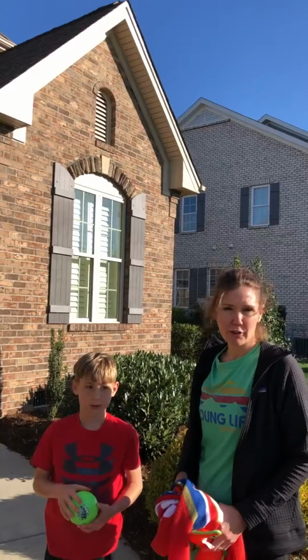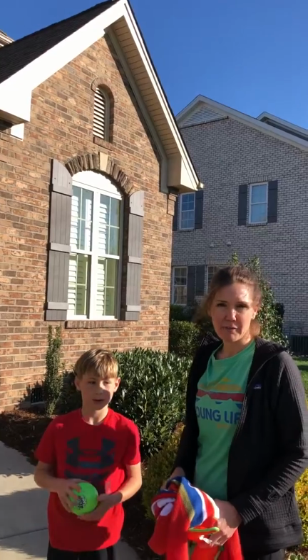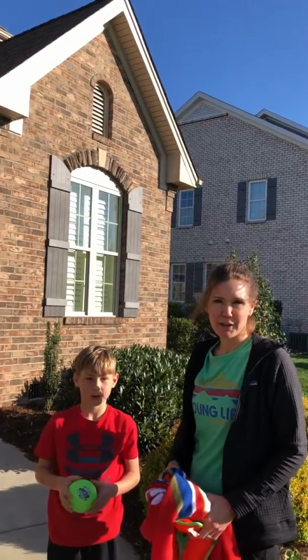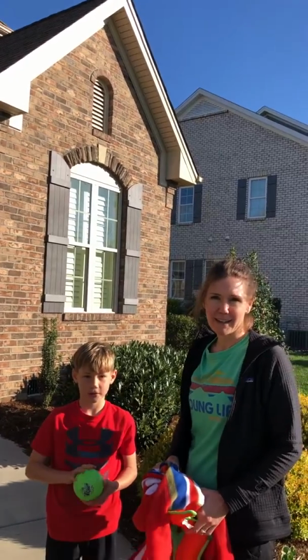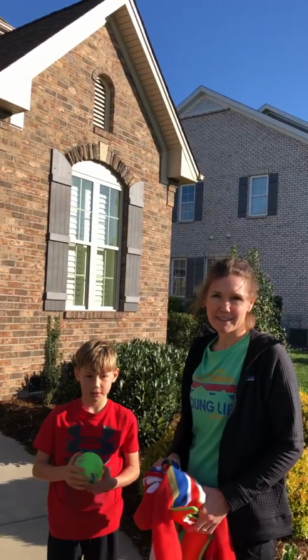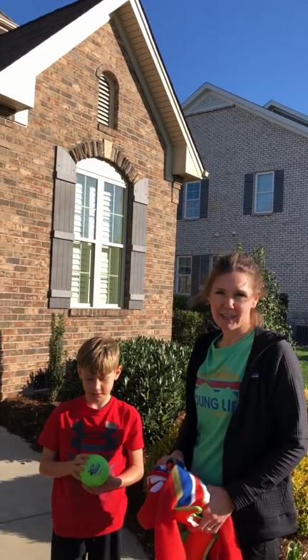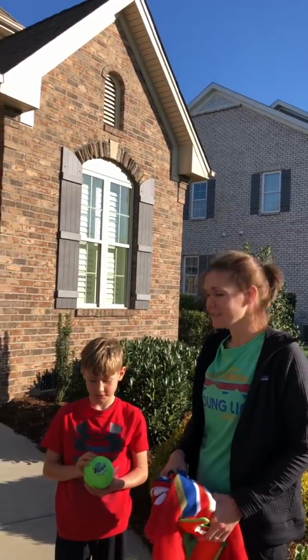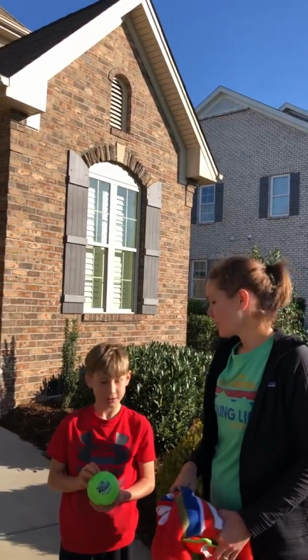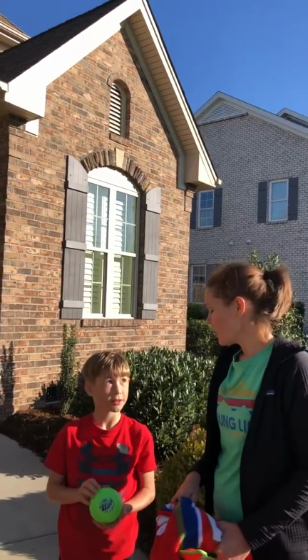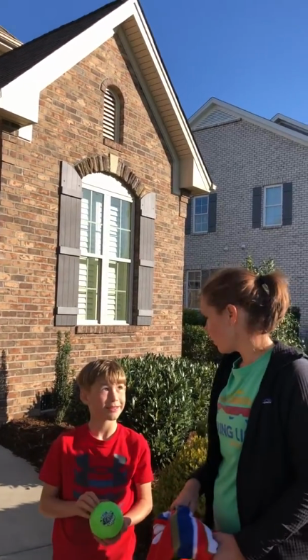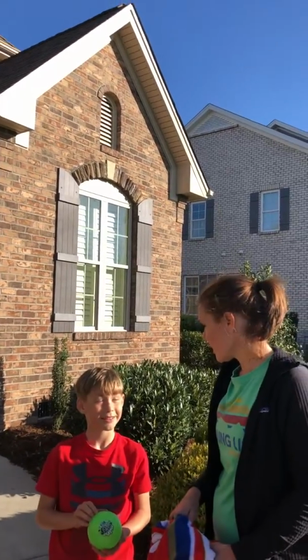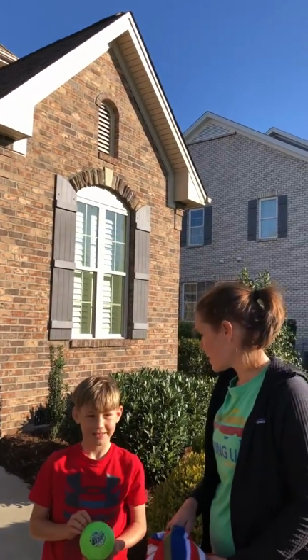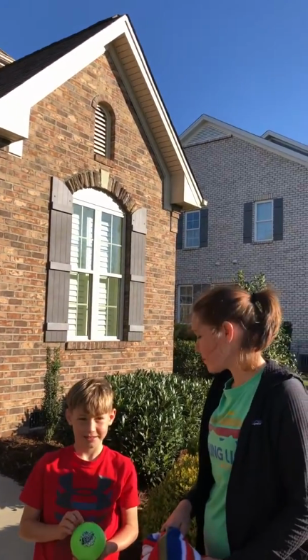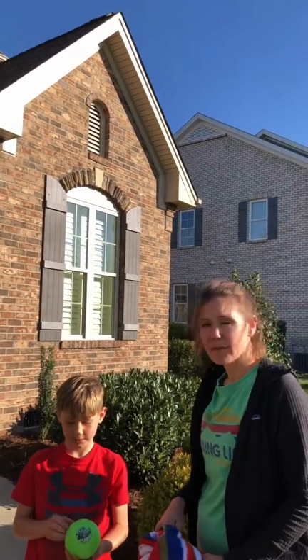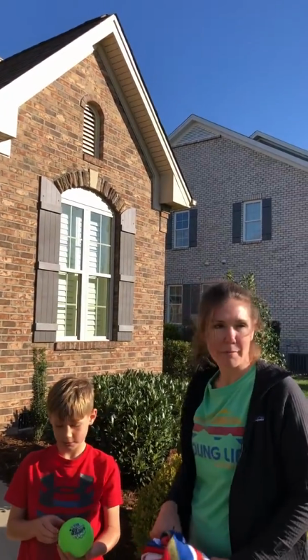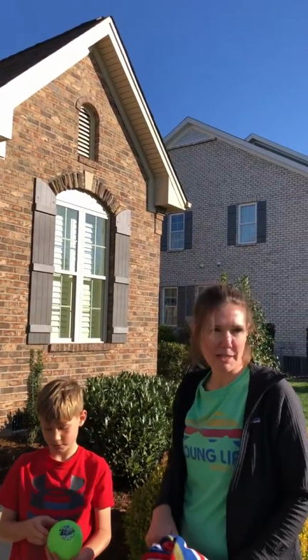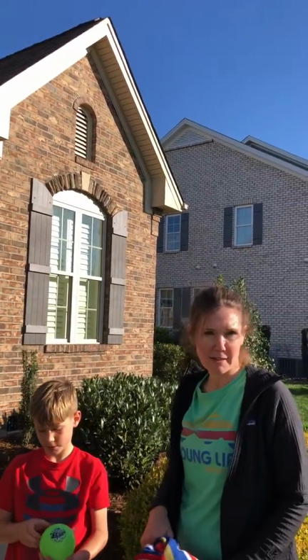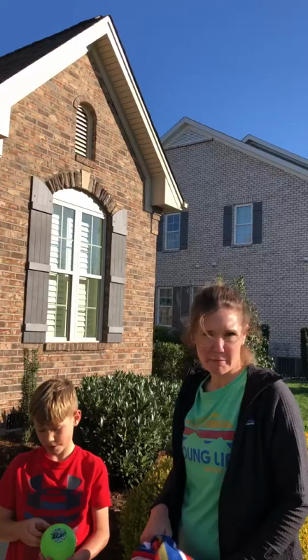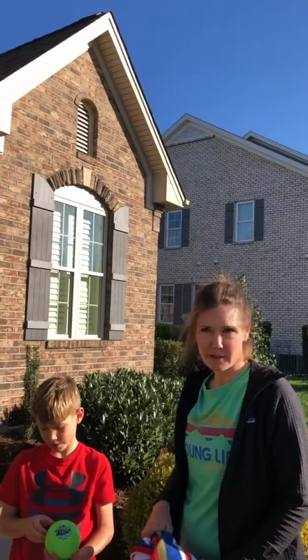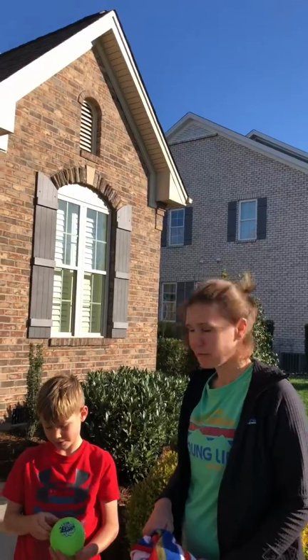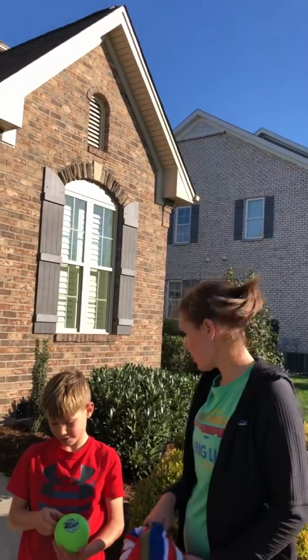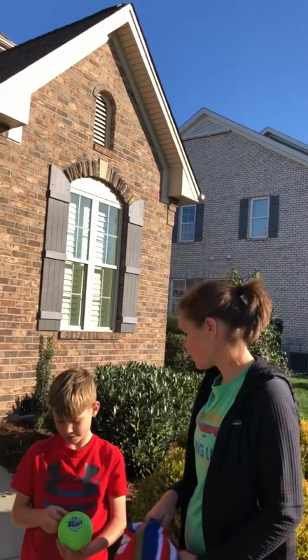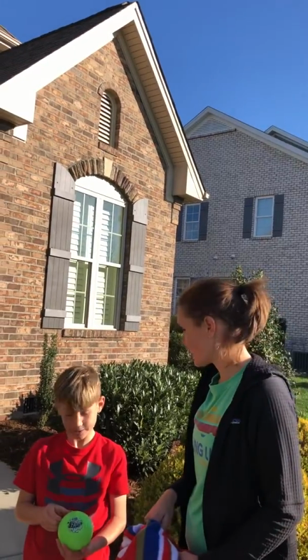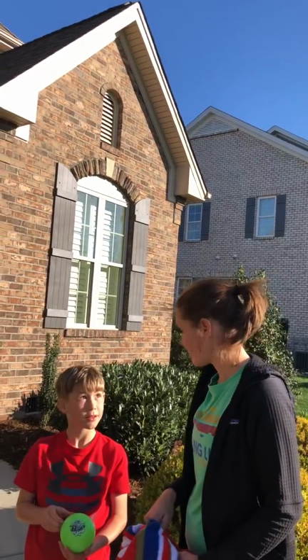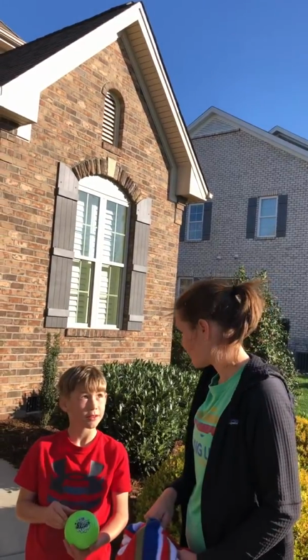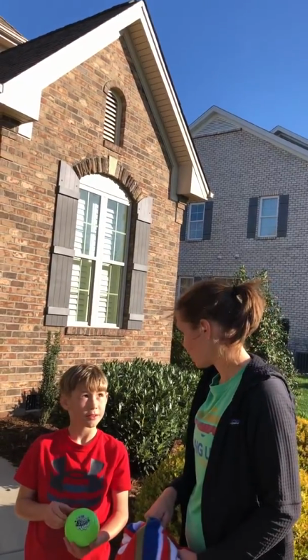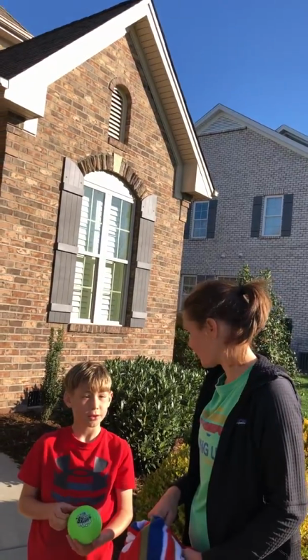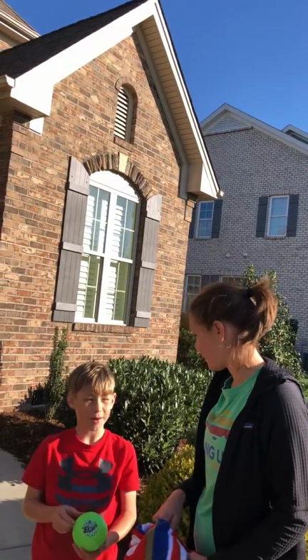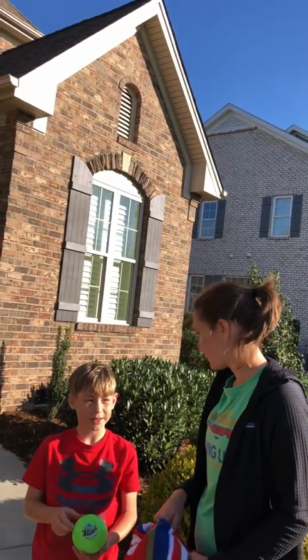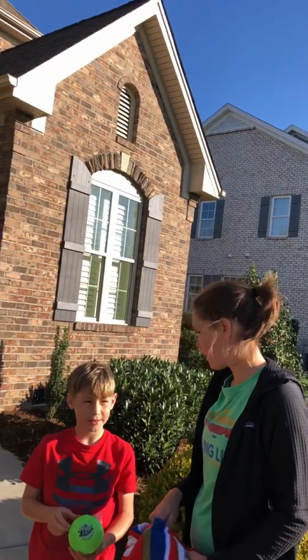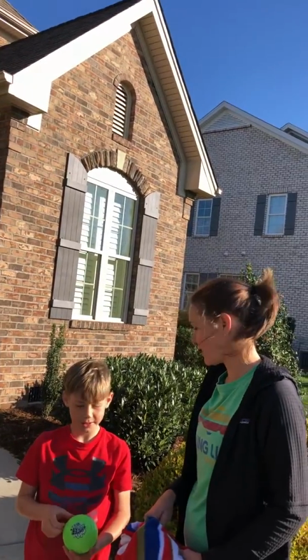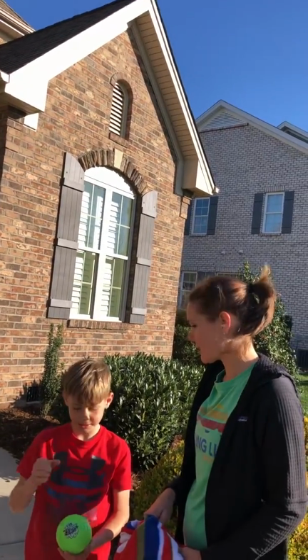Okay, for our next activity — what comes up must come down. Do you know what's pulling it down? Gravity. Gravity, that's right.